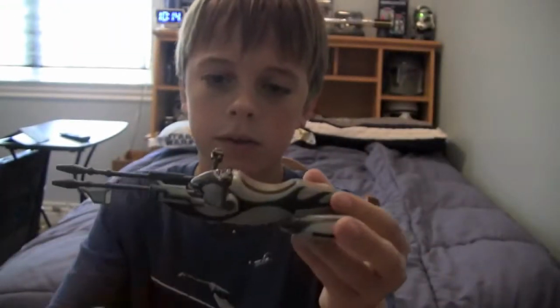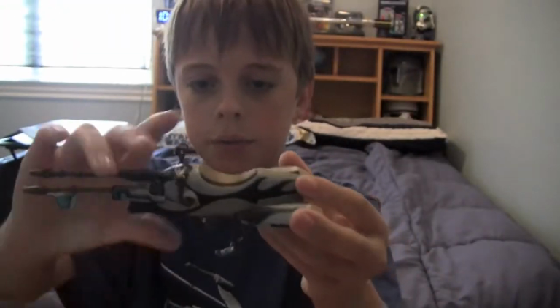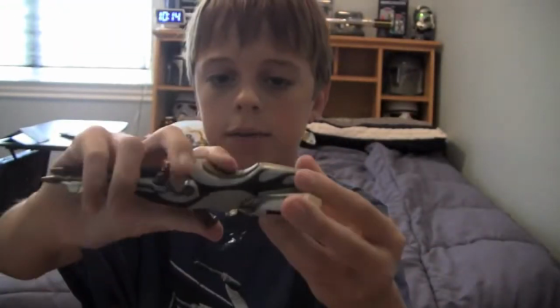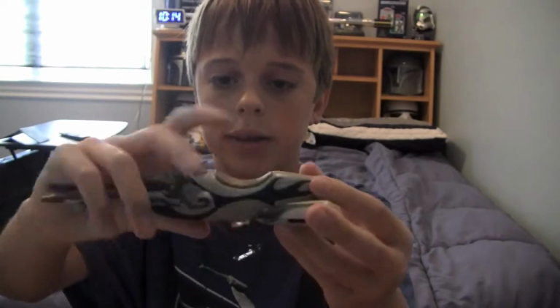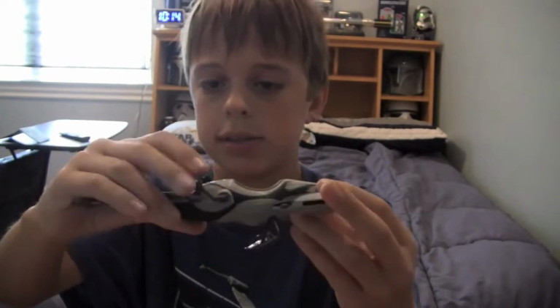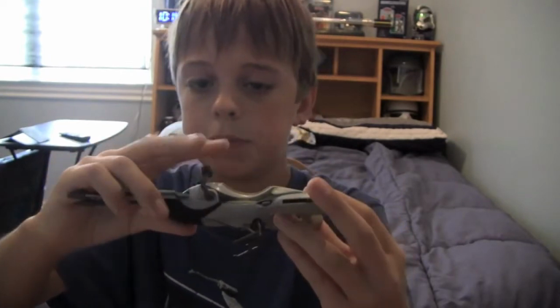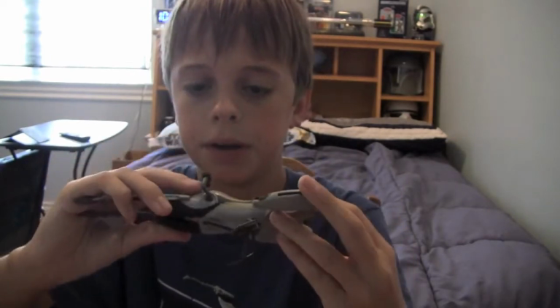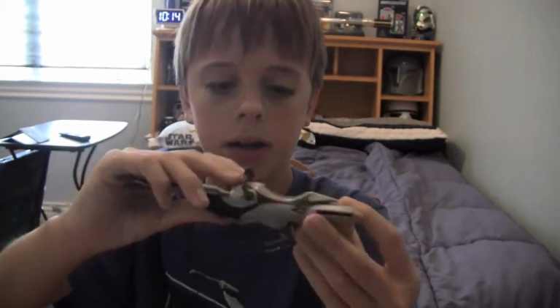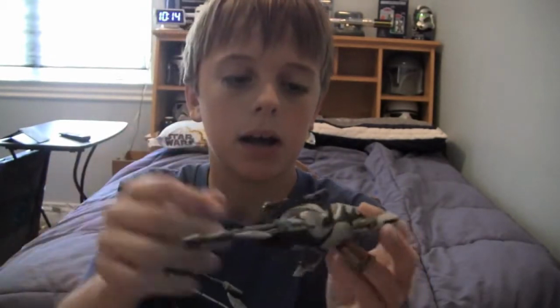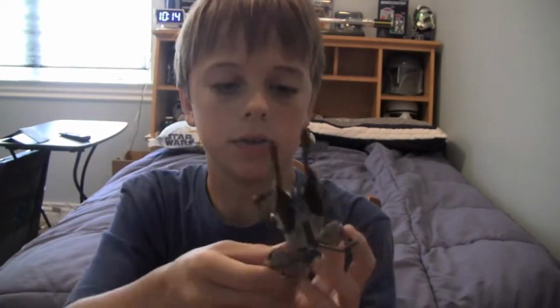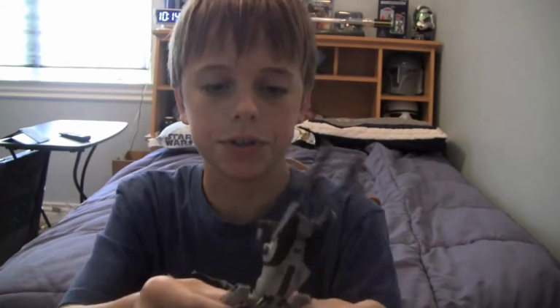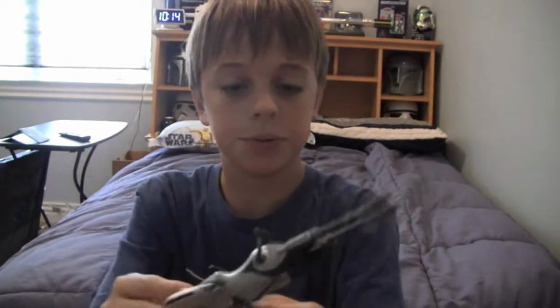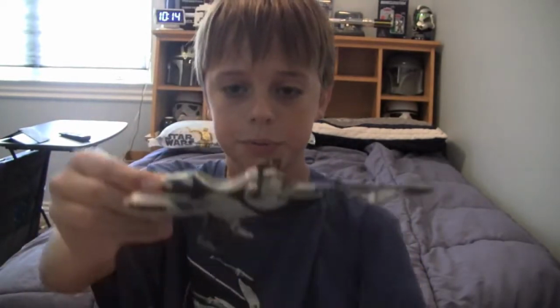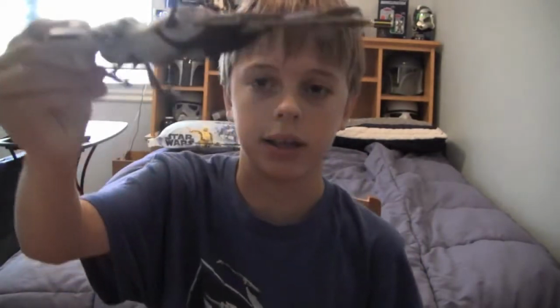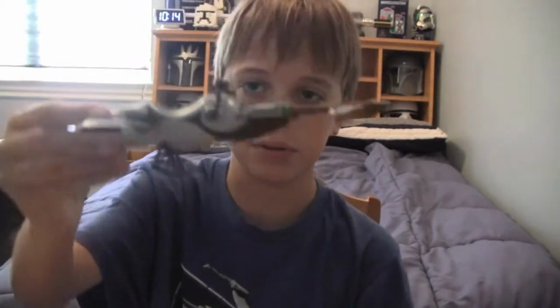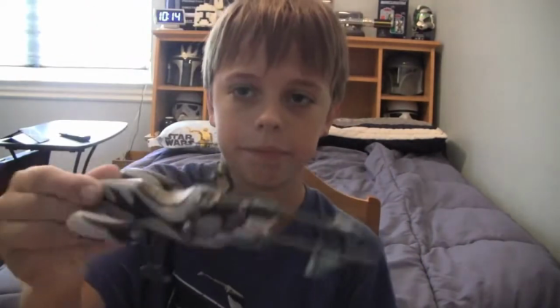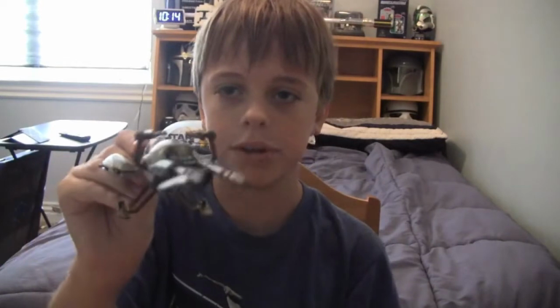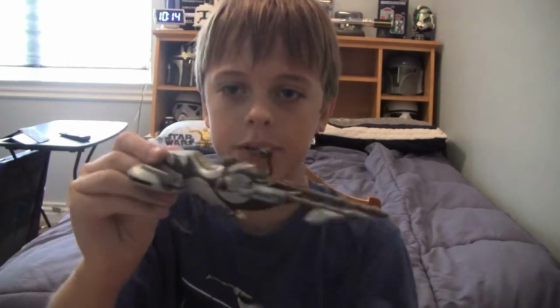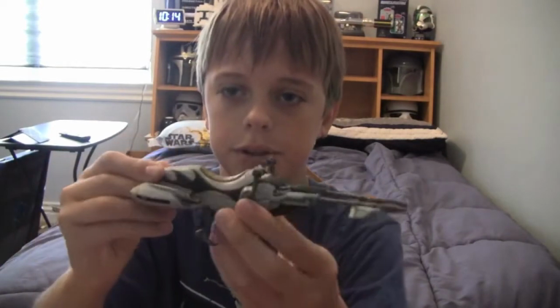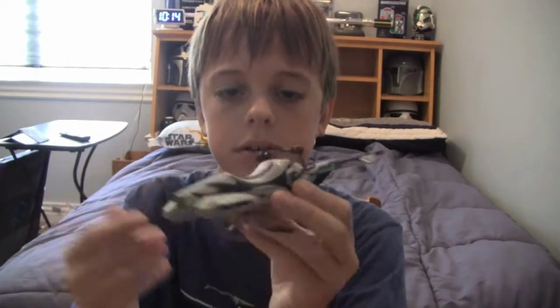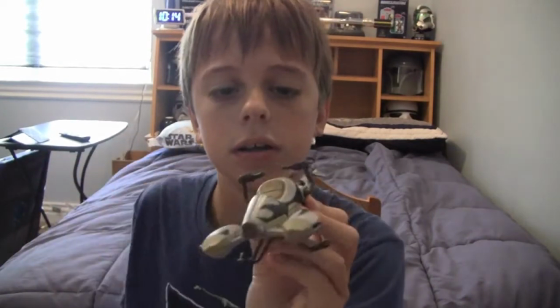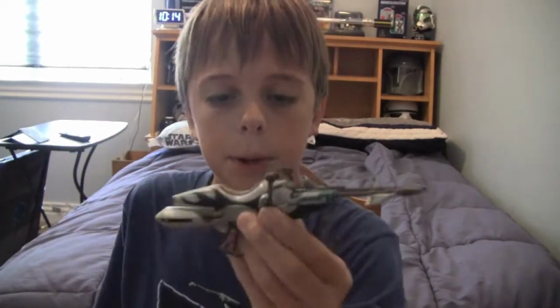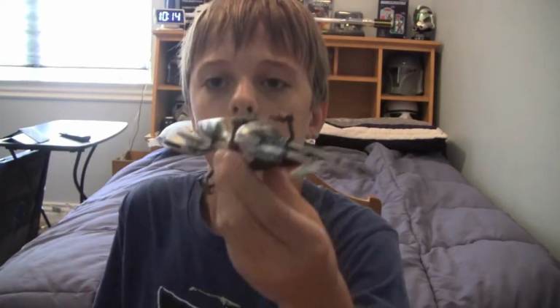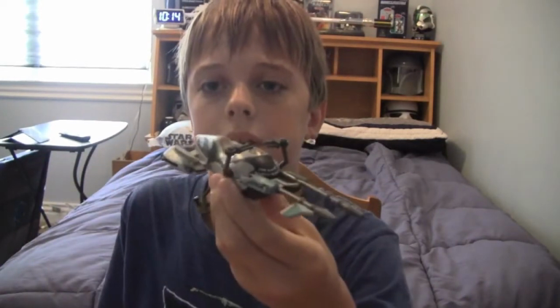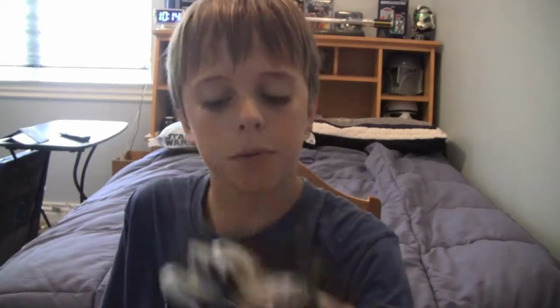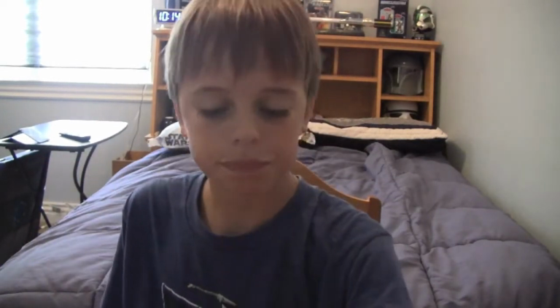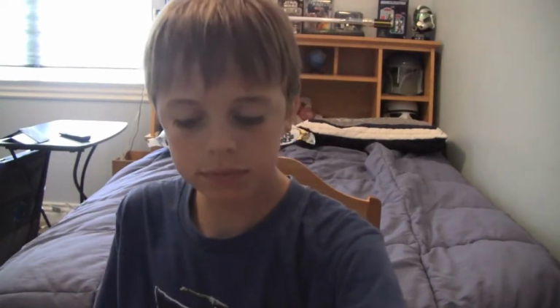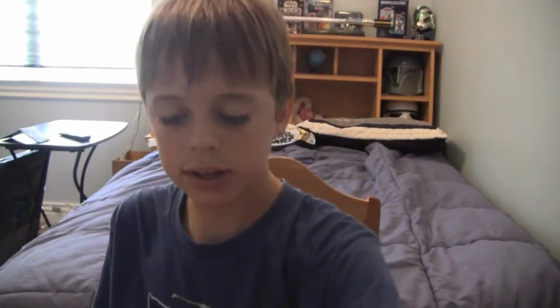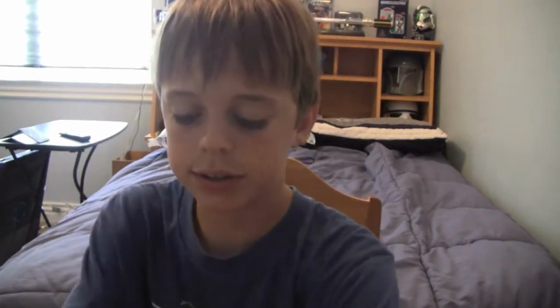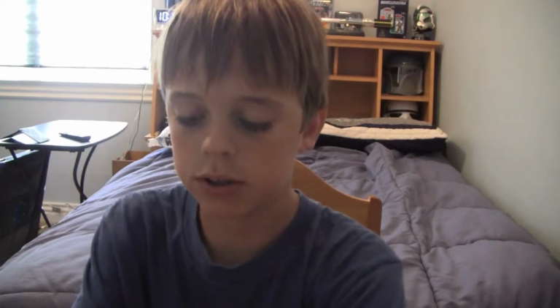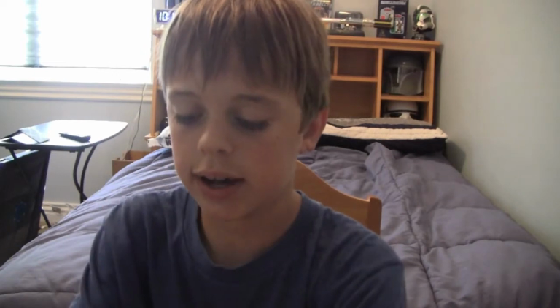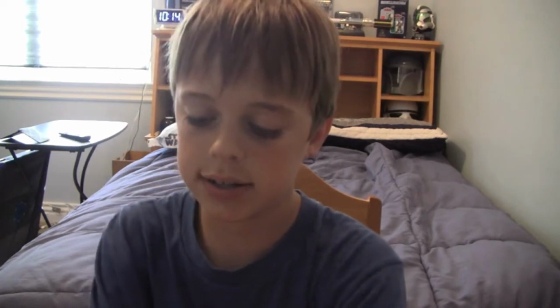So there we have Castus's speeder. It's a really, really cool speeder — I like it, it's definitely going on the shelves. Now let's take a look at Castus the figure.